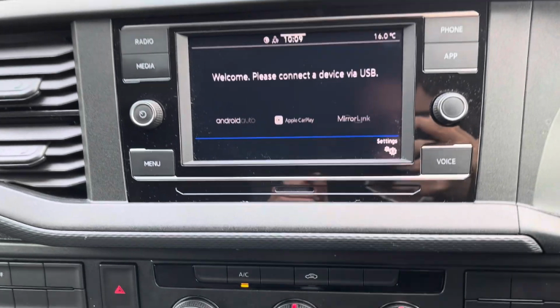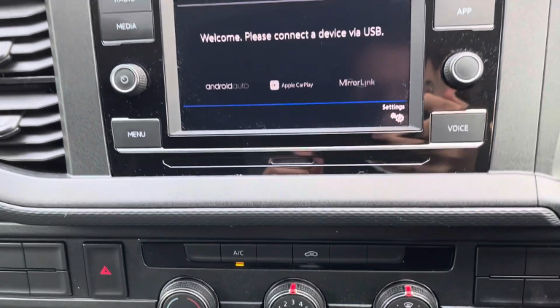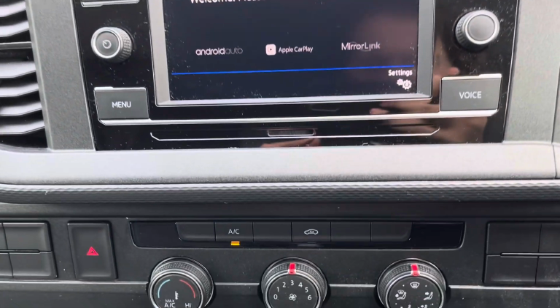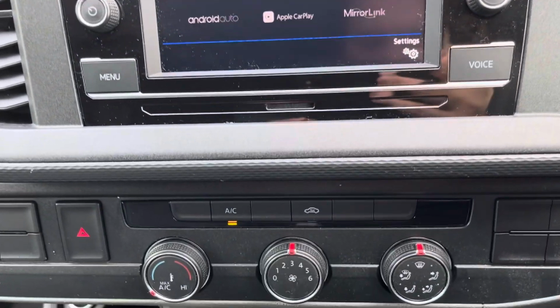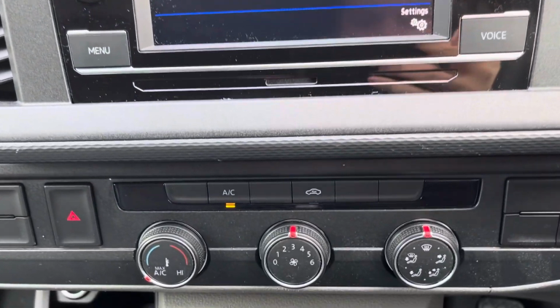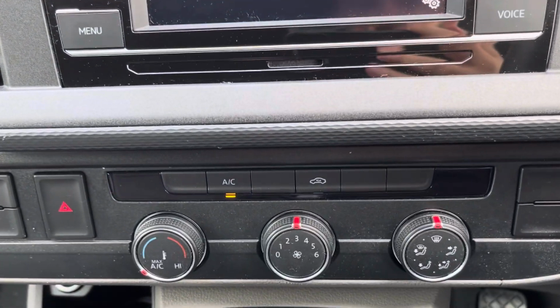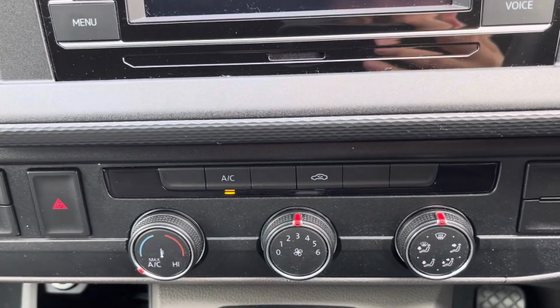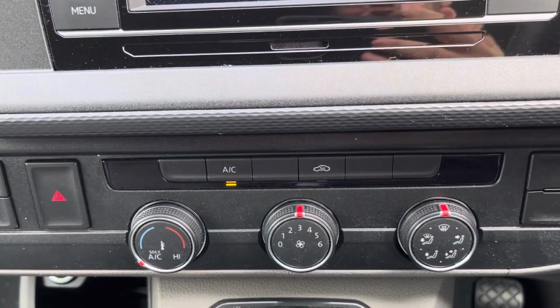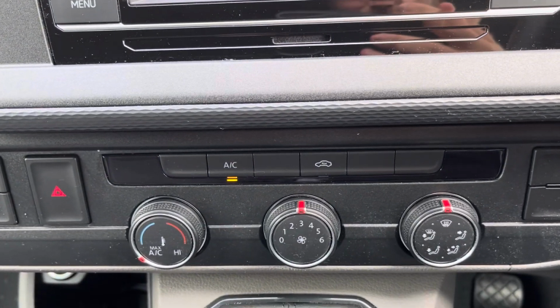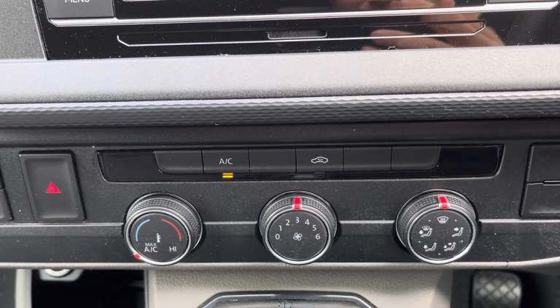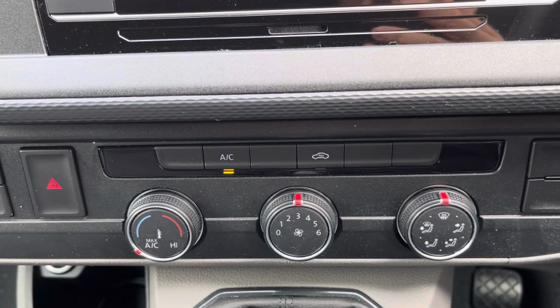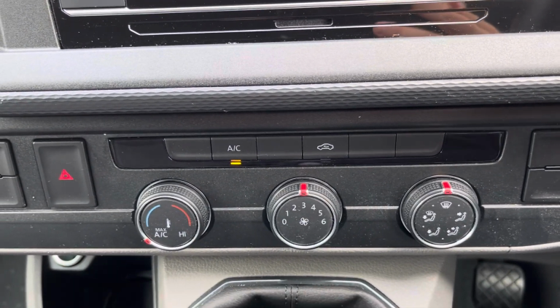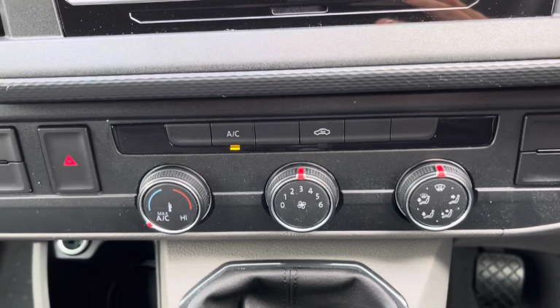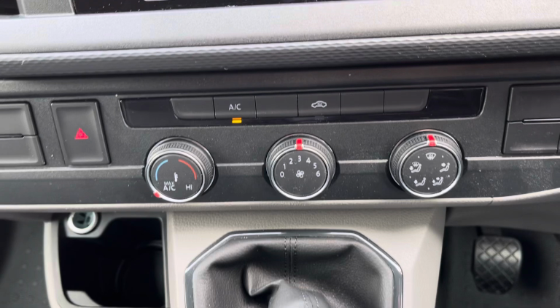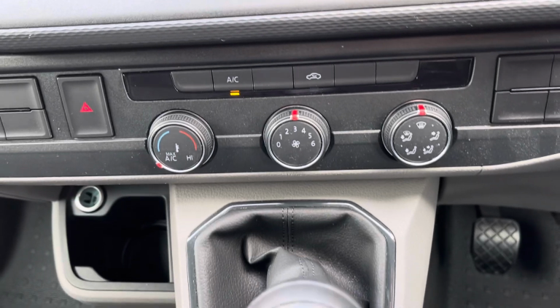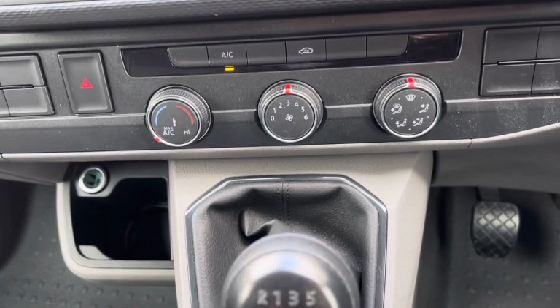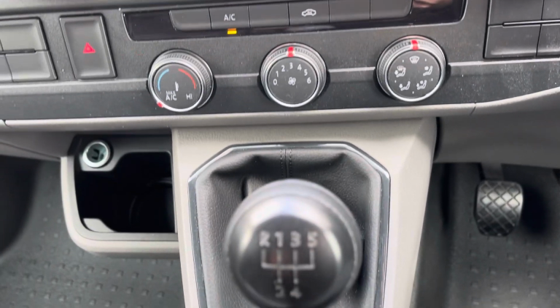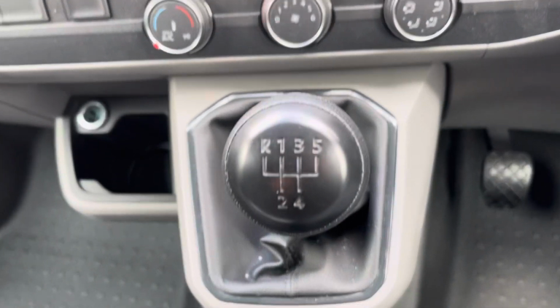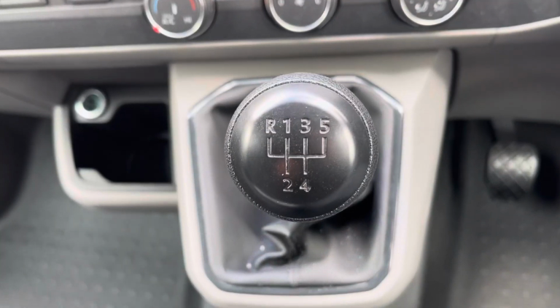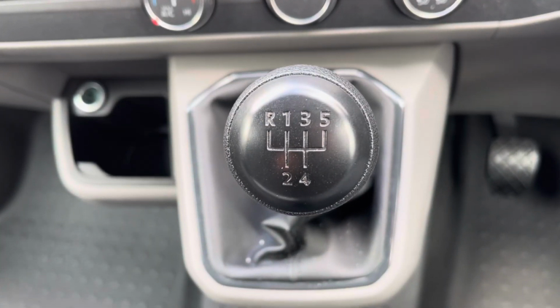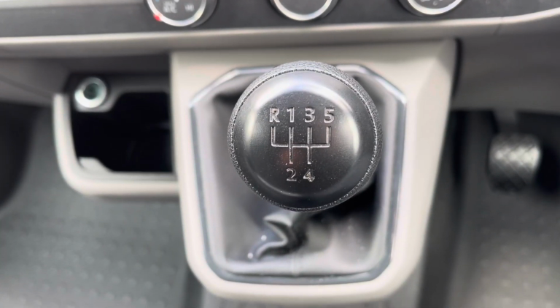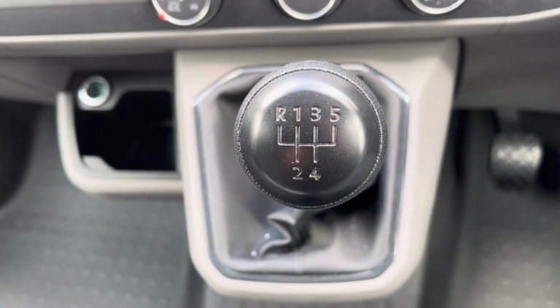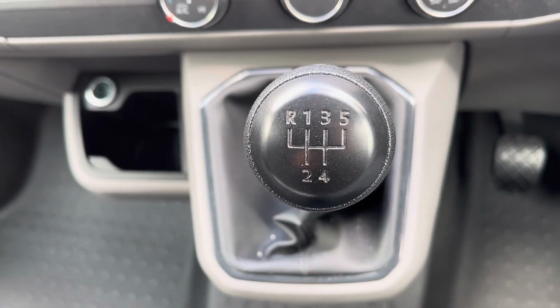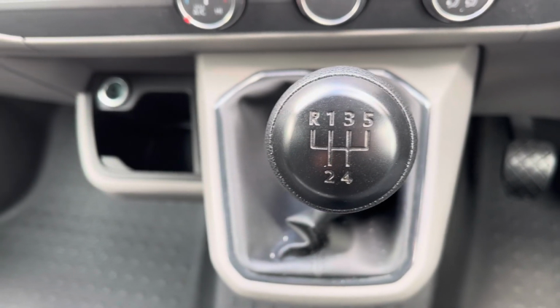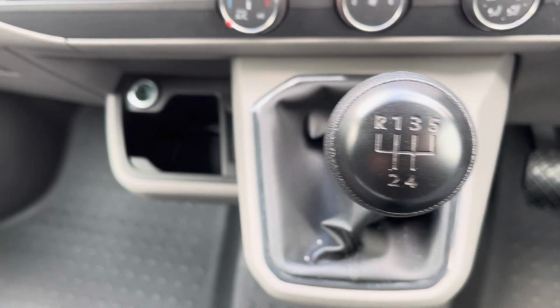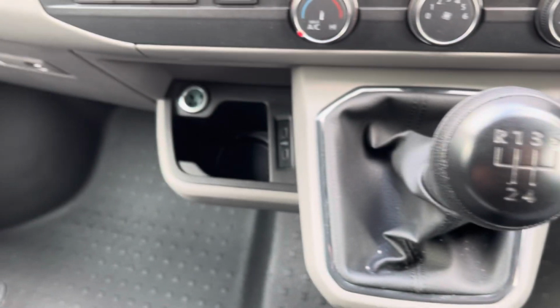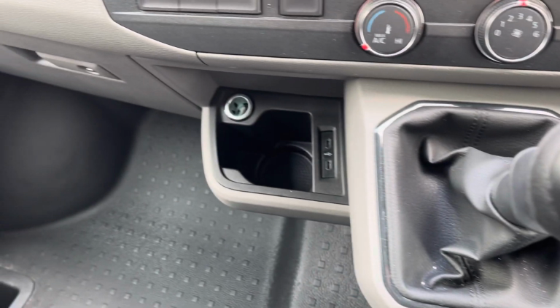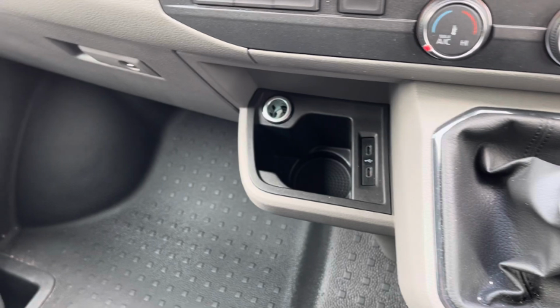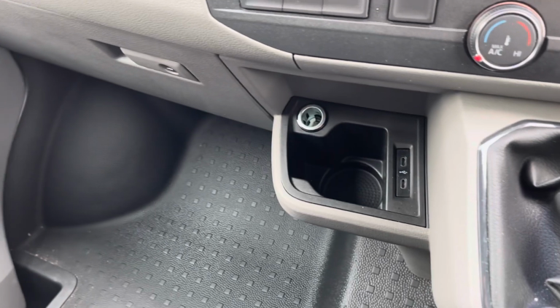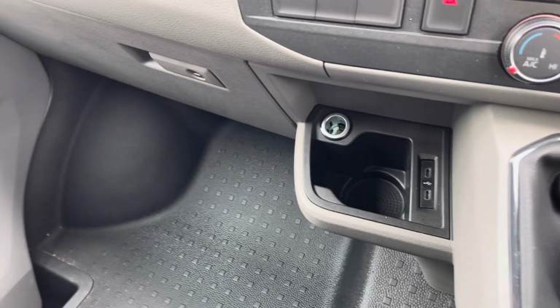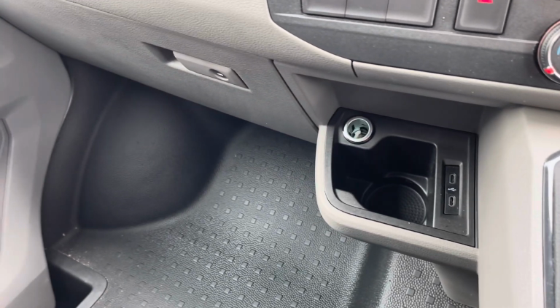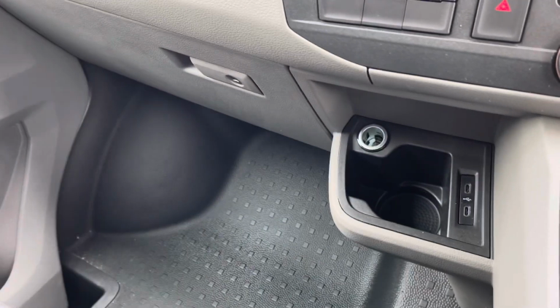Another part of the business pack is electronically controlled air conditioning, ensuring you and your passengers stay comfortable. This vehicle also boasts a five-speed manual transmission, offering an engaging drive.